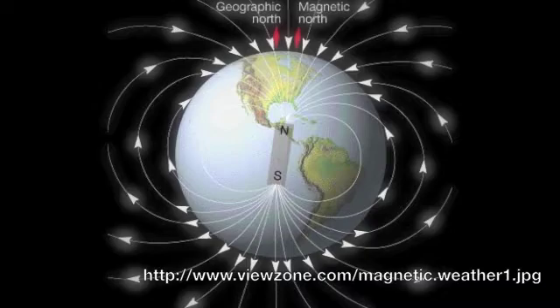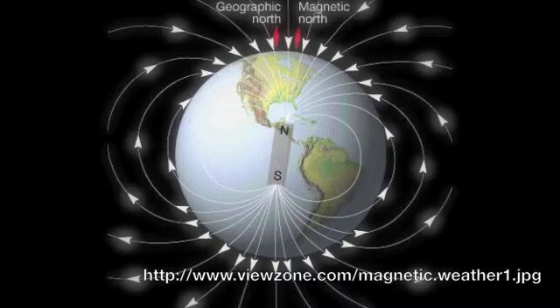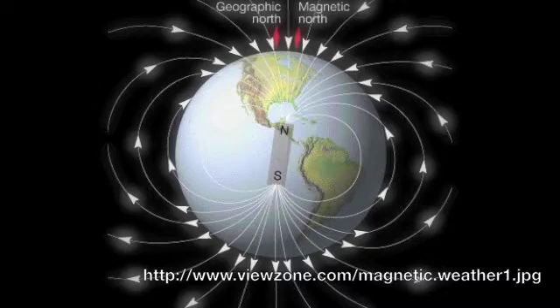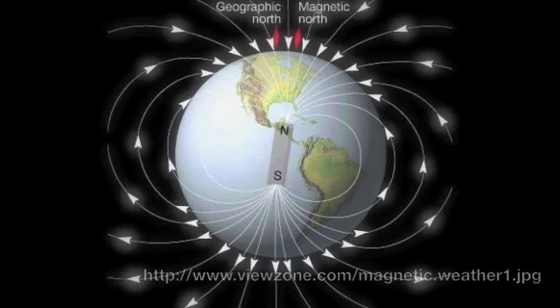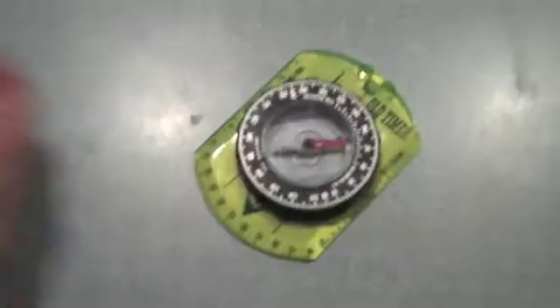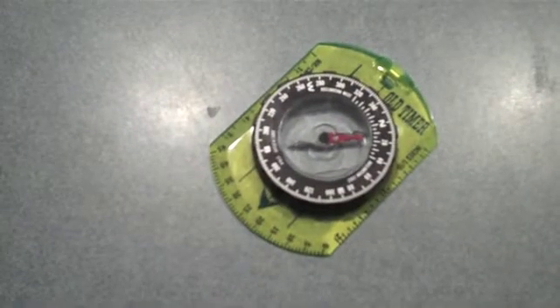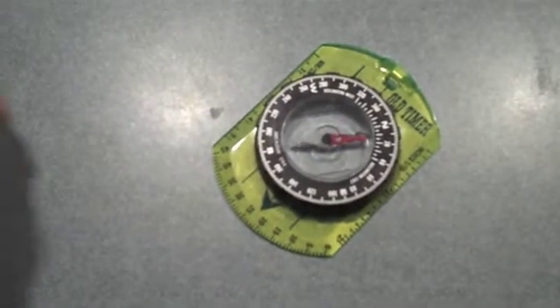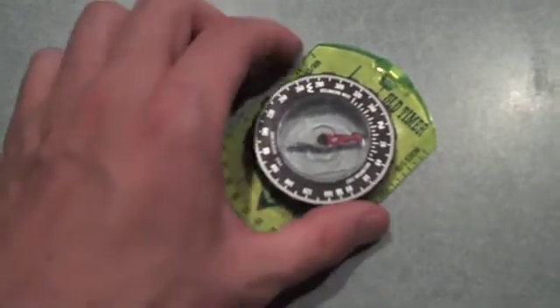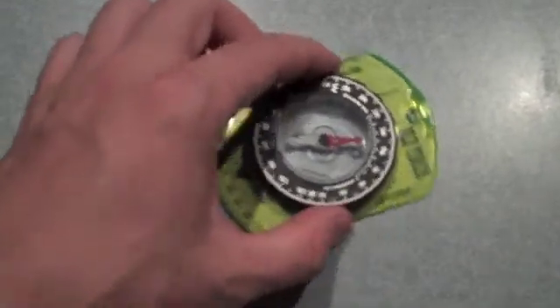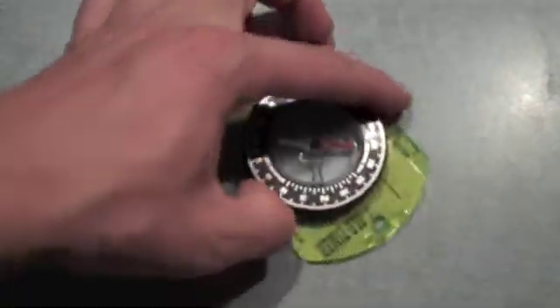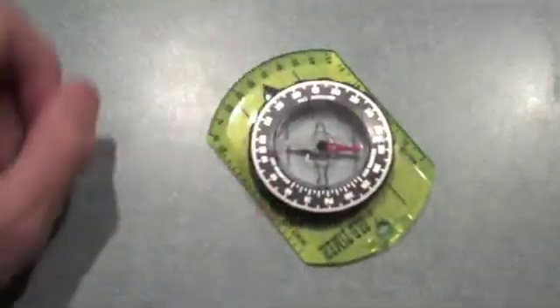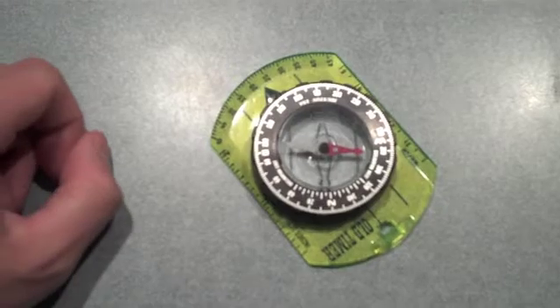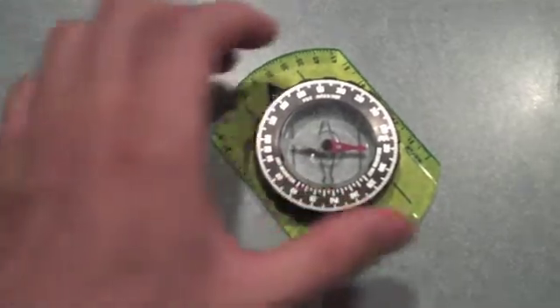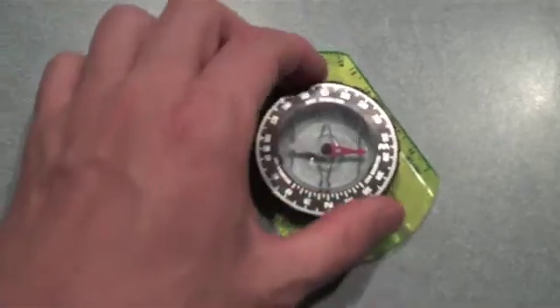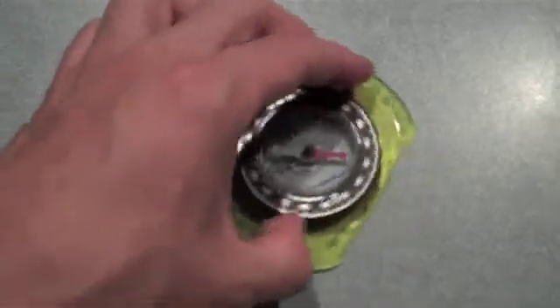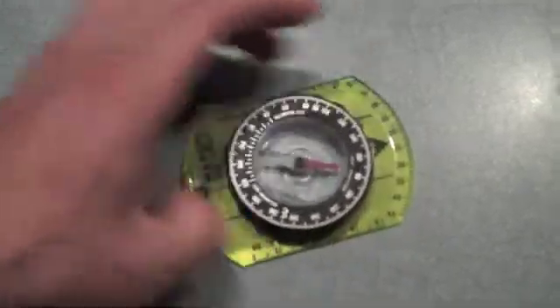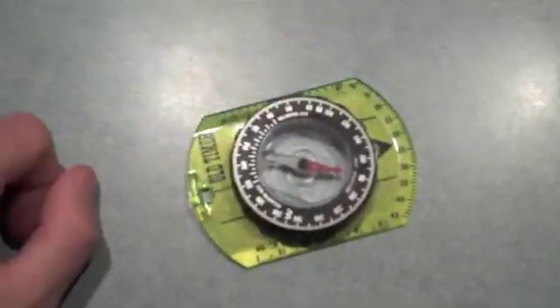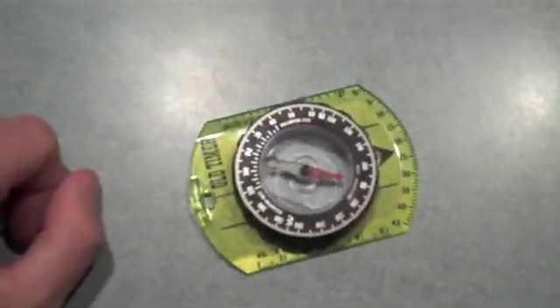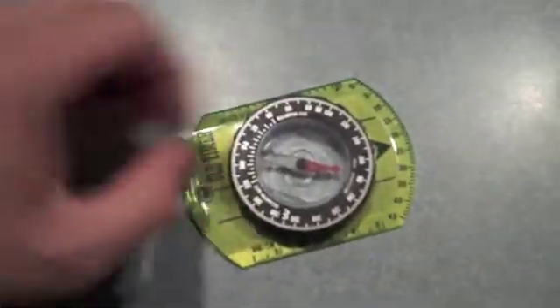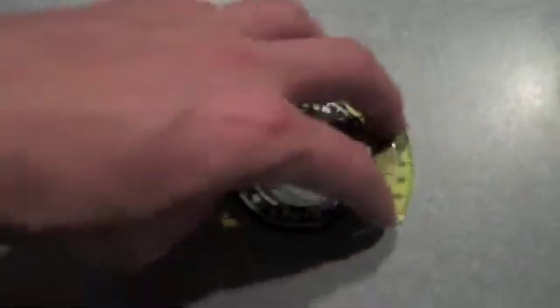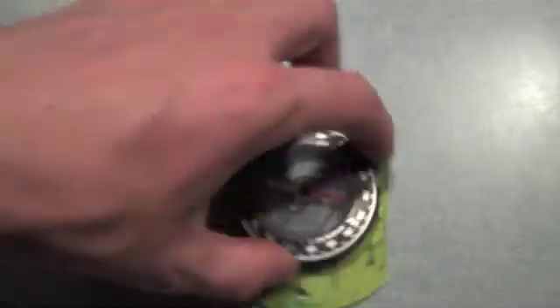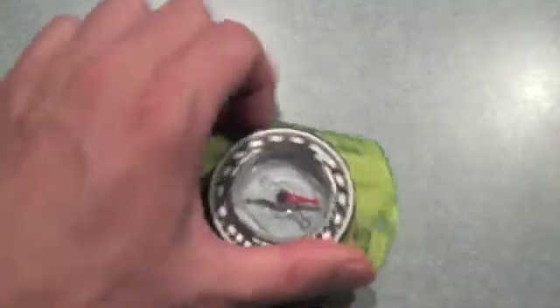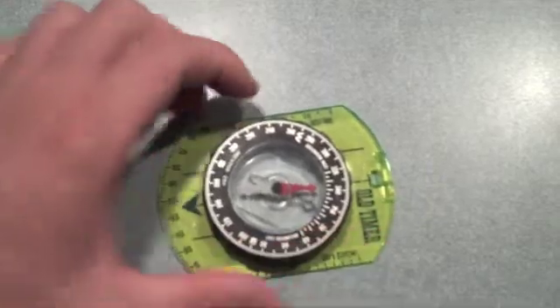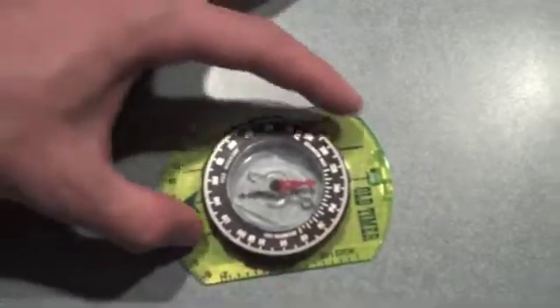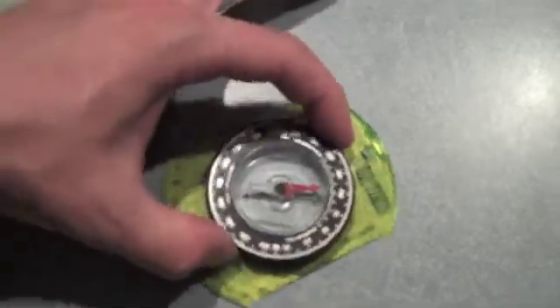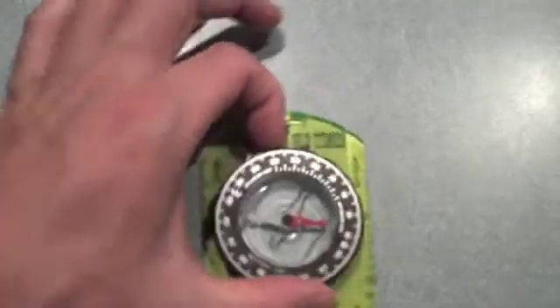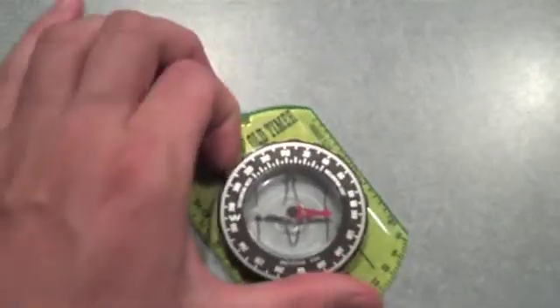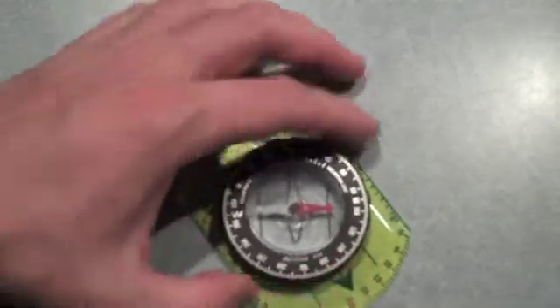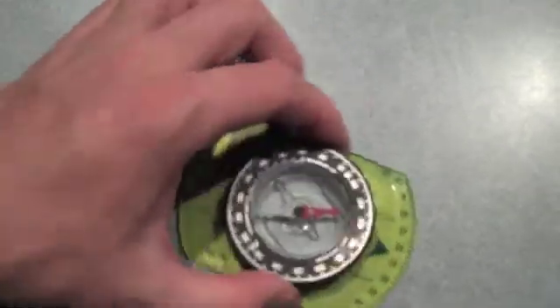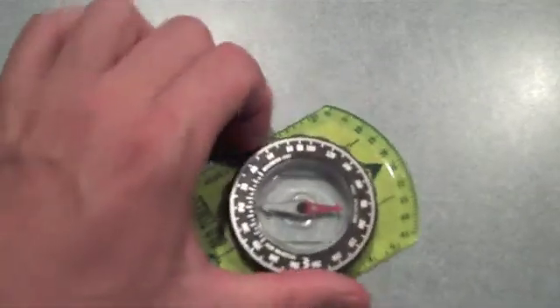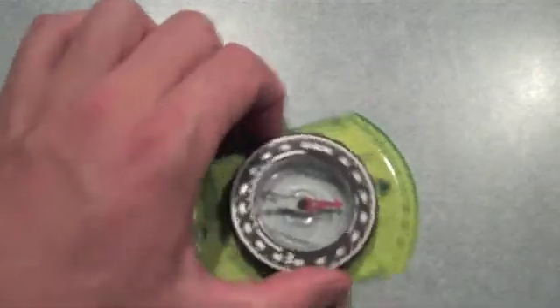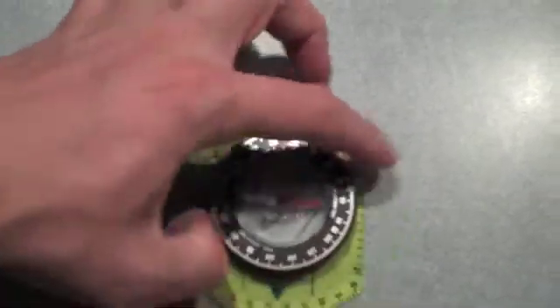And if we were to turn the compass, we would notice that it always stays facing north, no matter which direction we turn it, because it's aligning itself with the magnetic poles of the Earth.